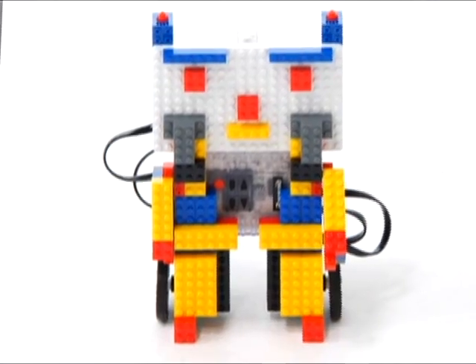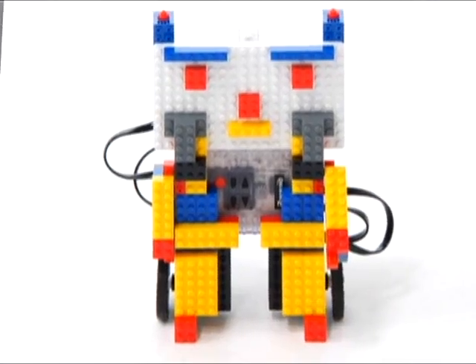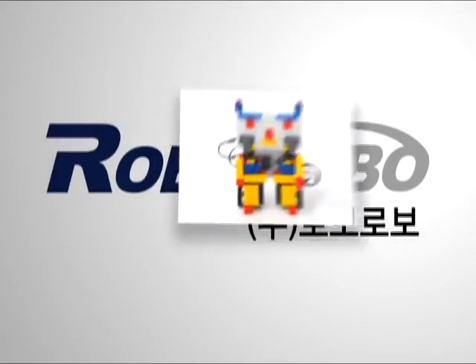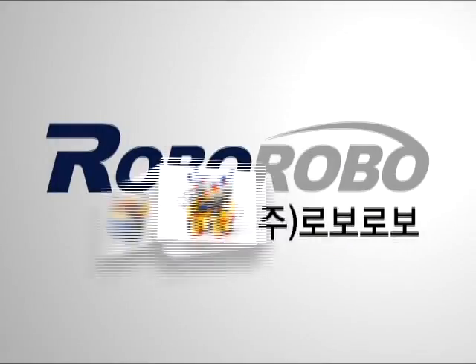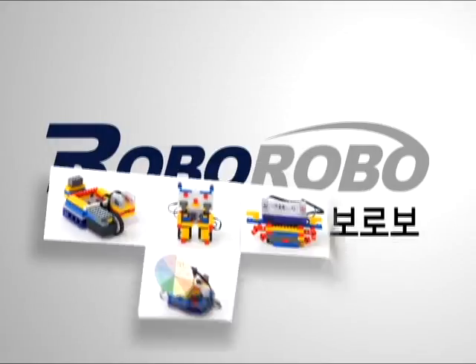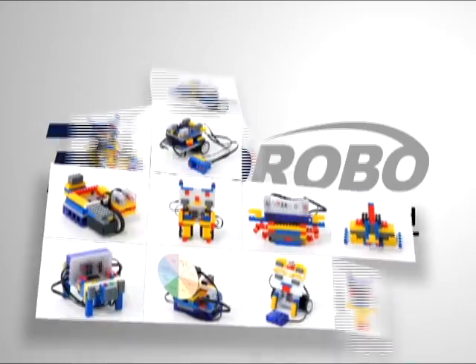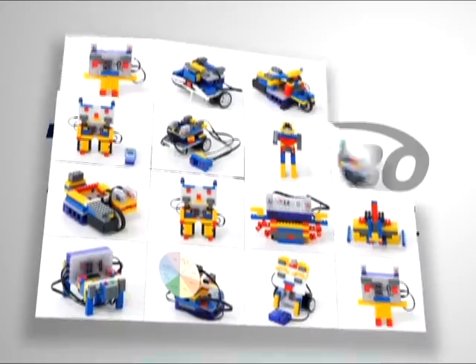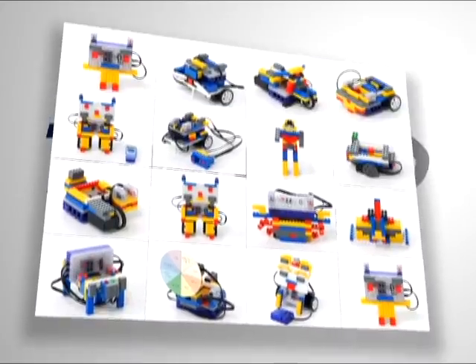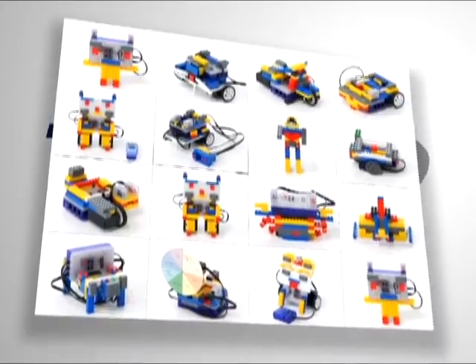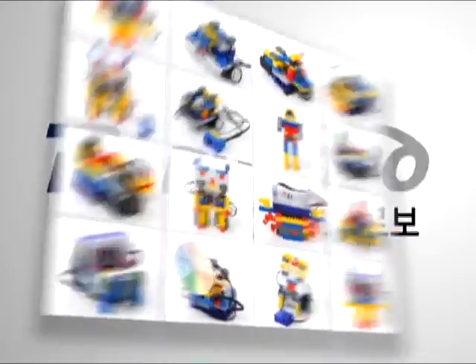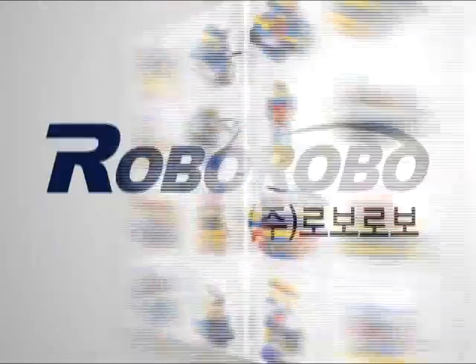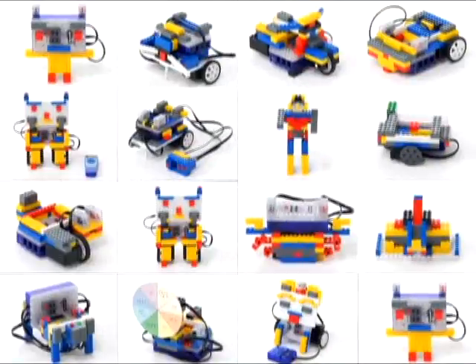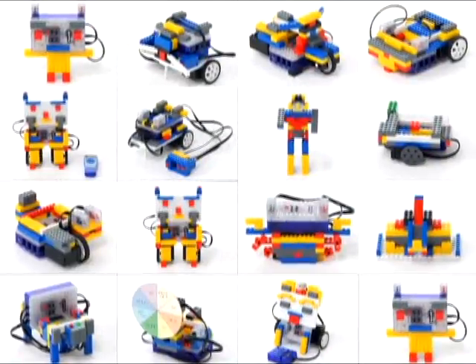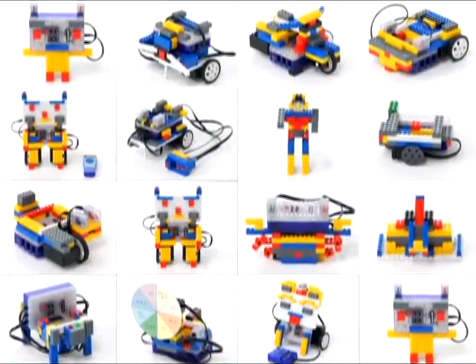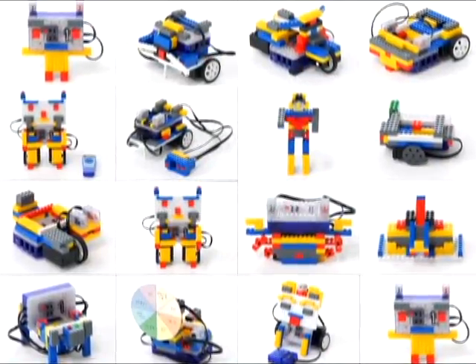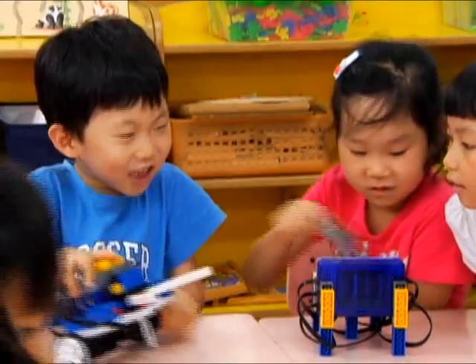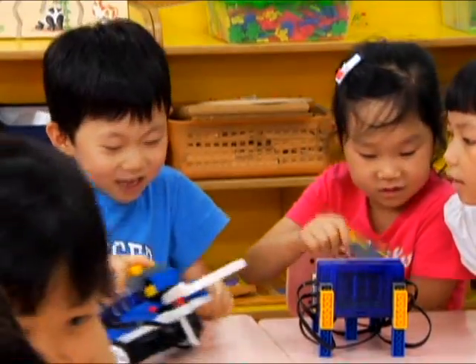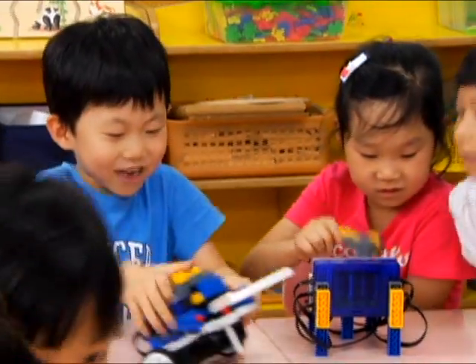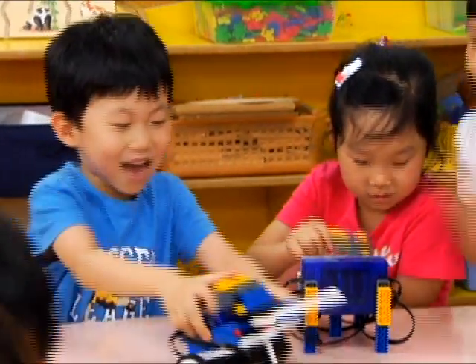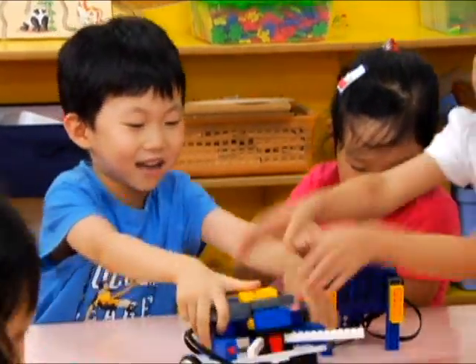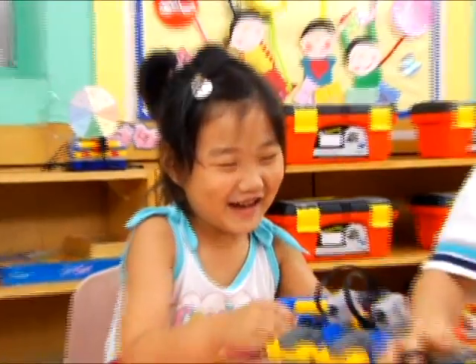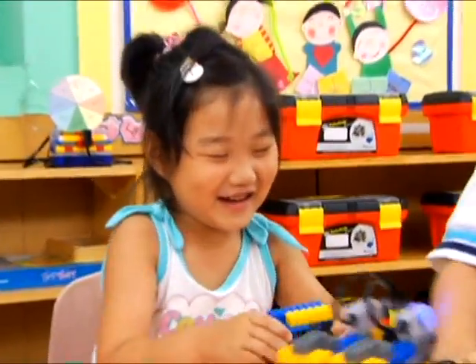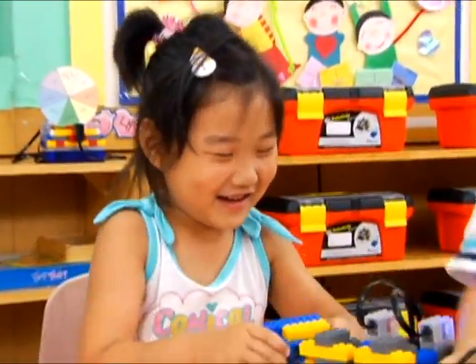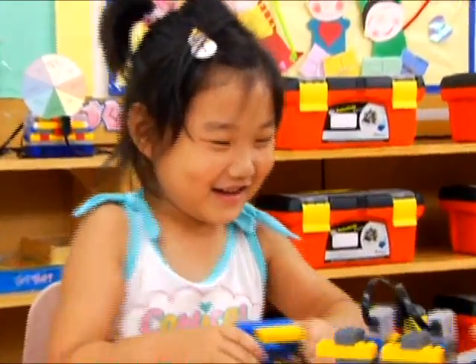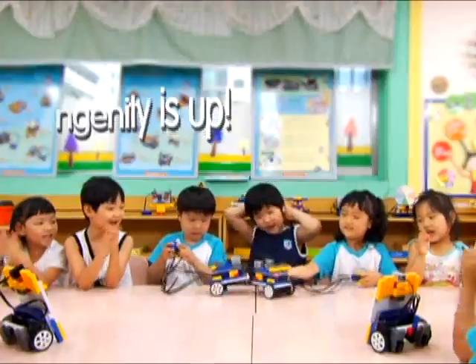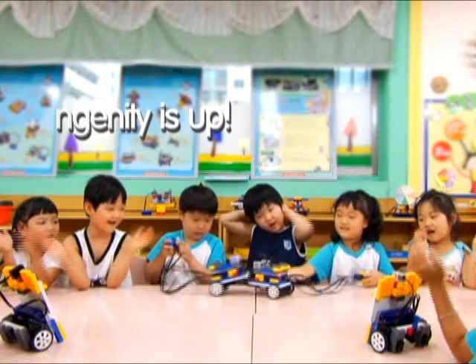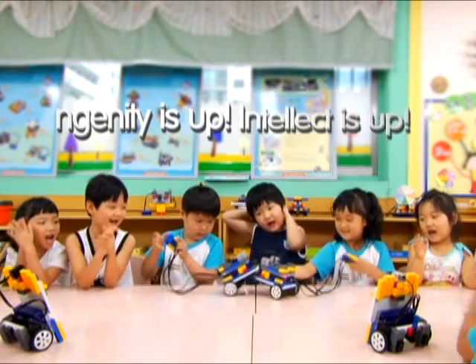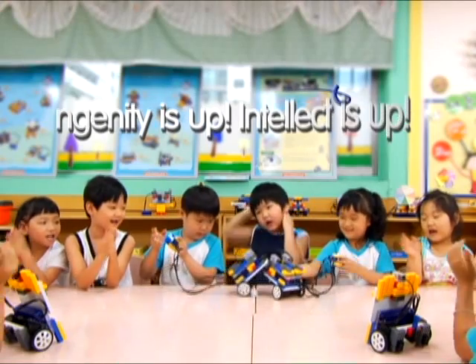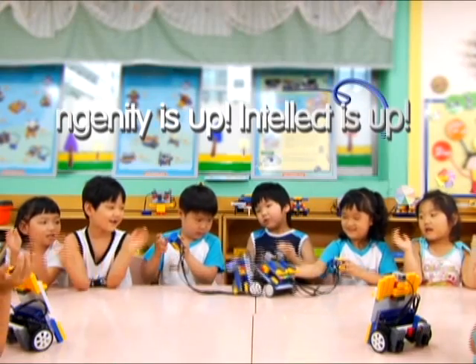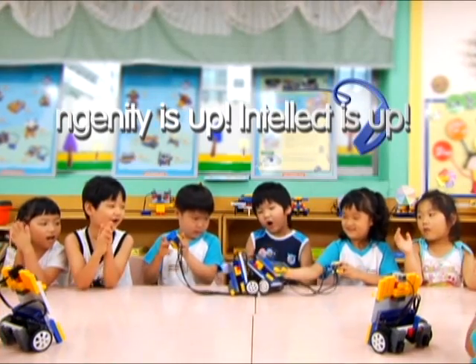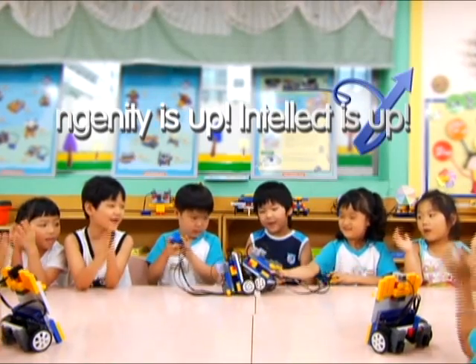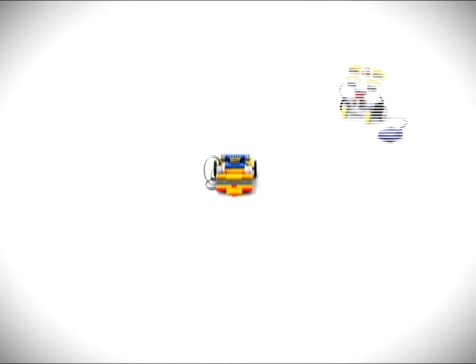Several robots can be assembled by one RoboKids set! It's easy. It's fun. Ingenuity is up. Intellect is up.